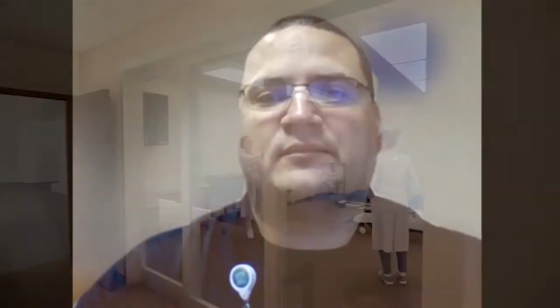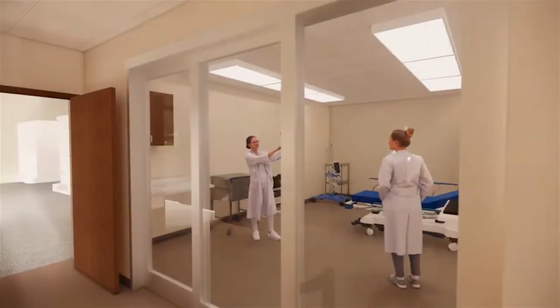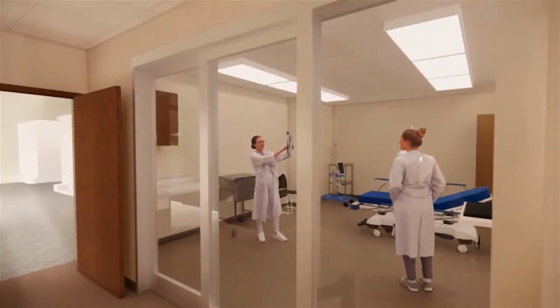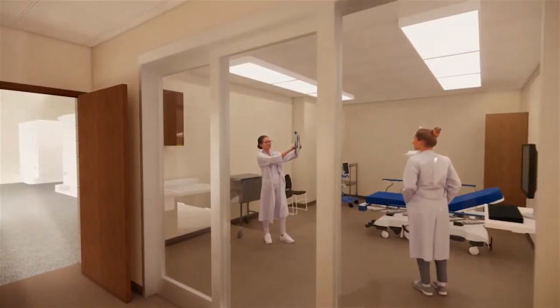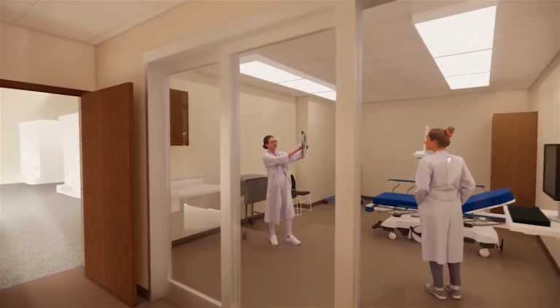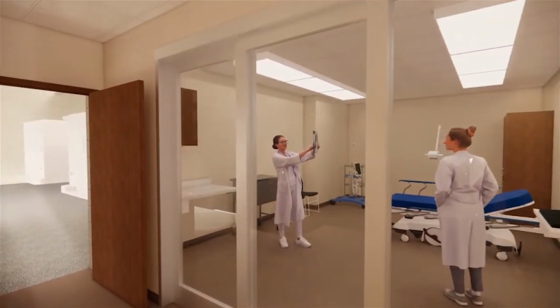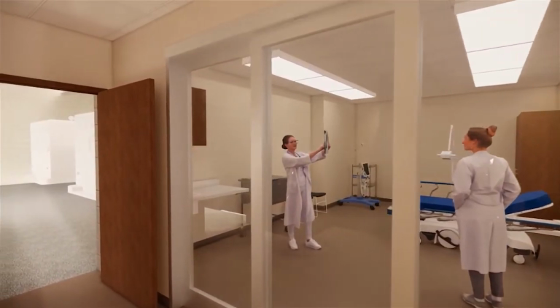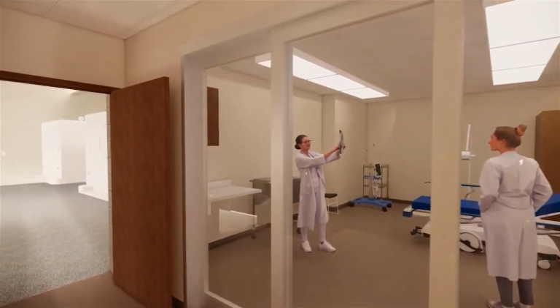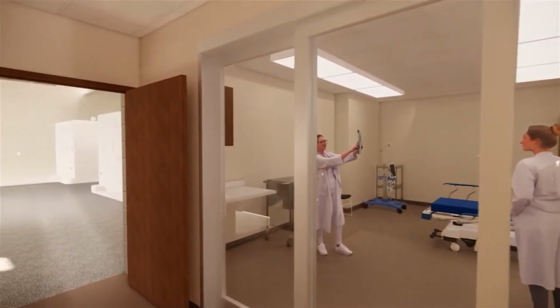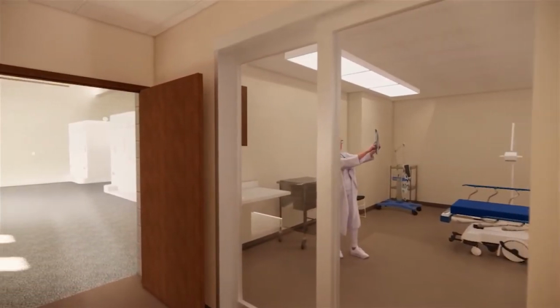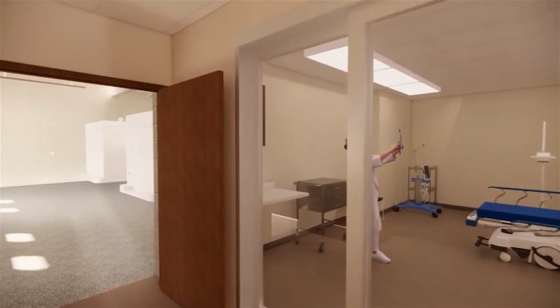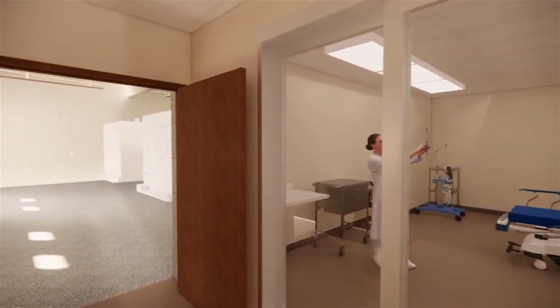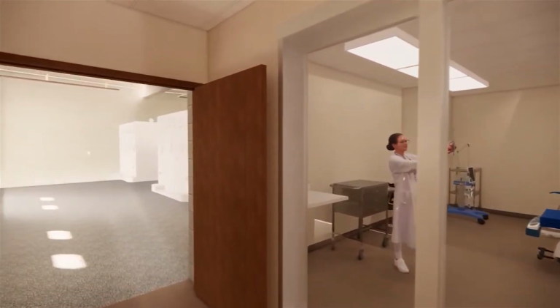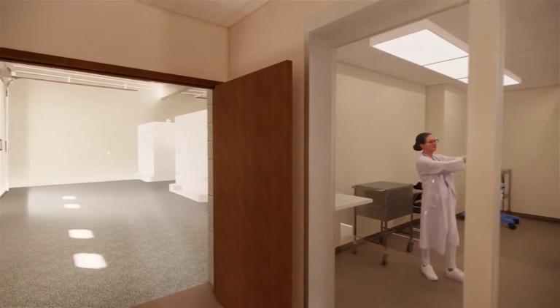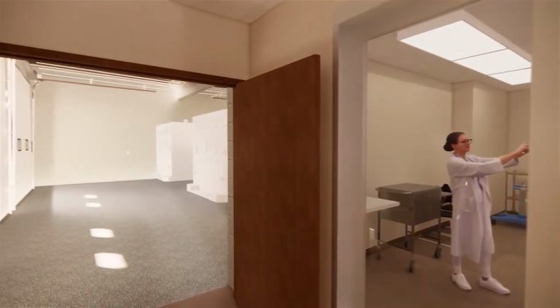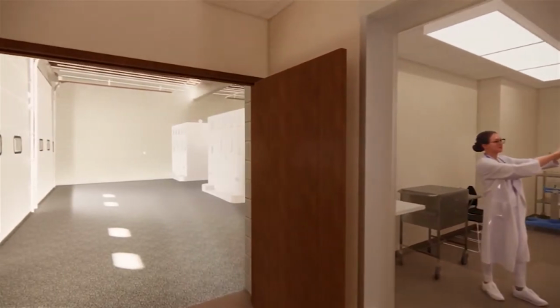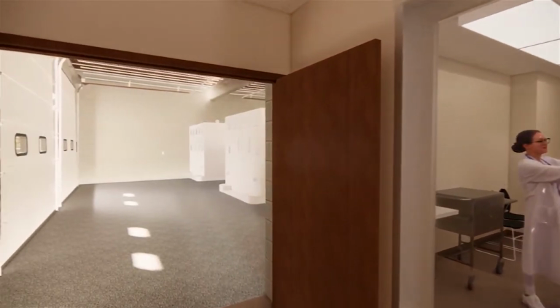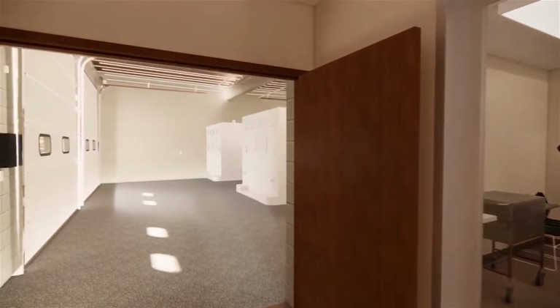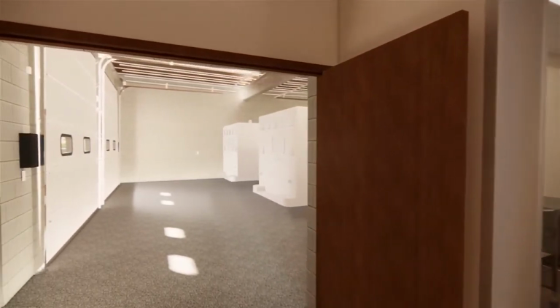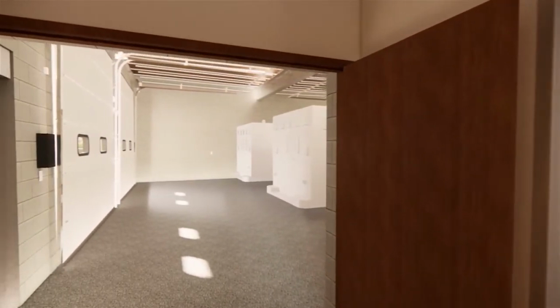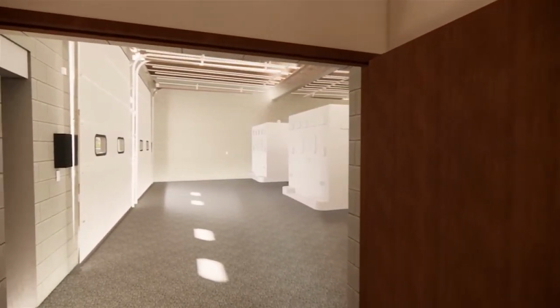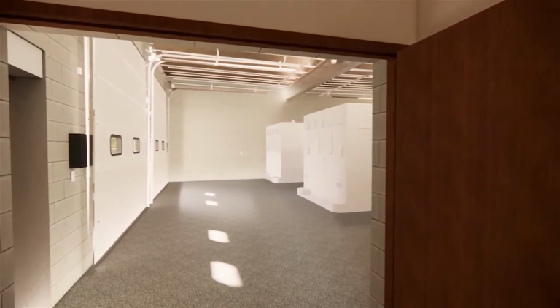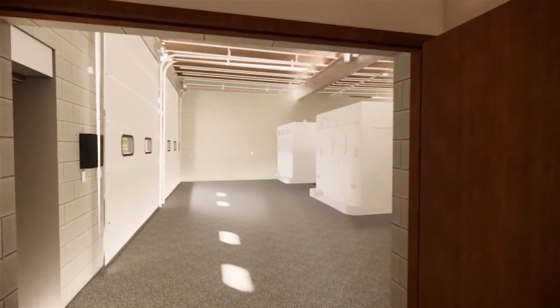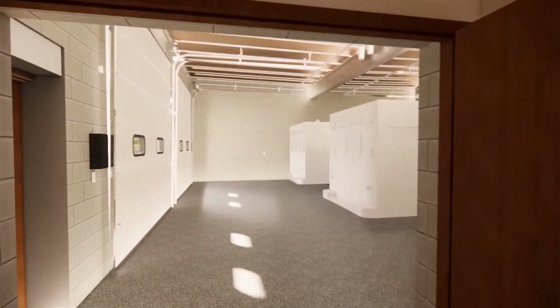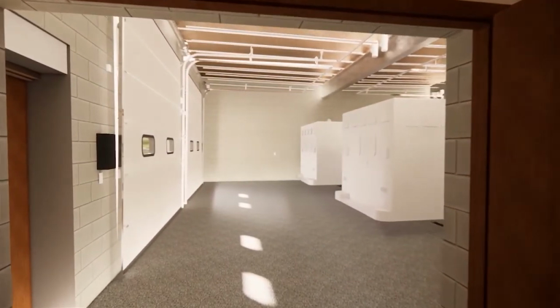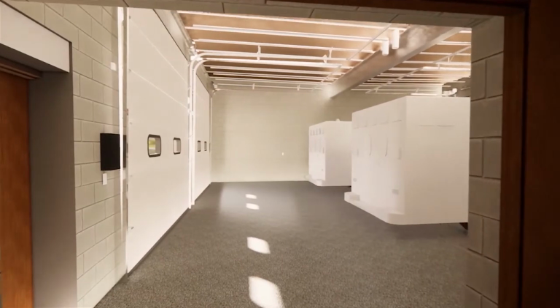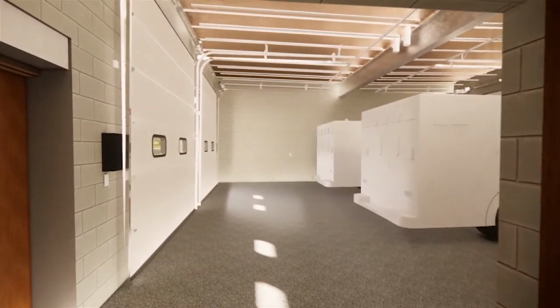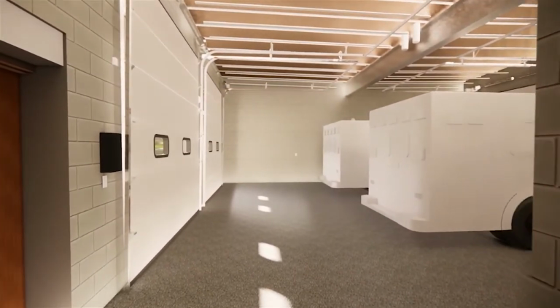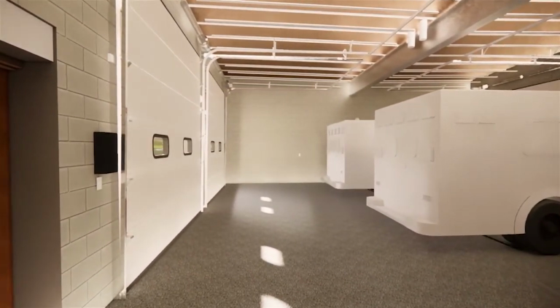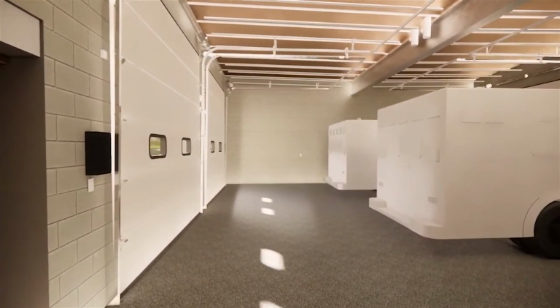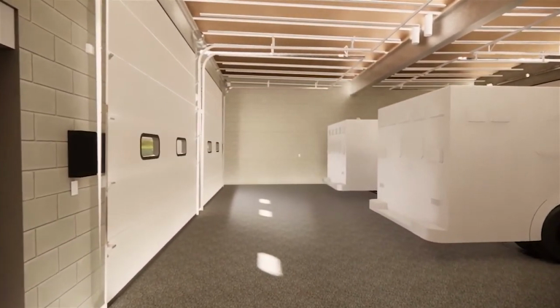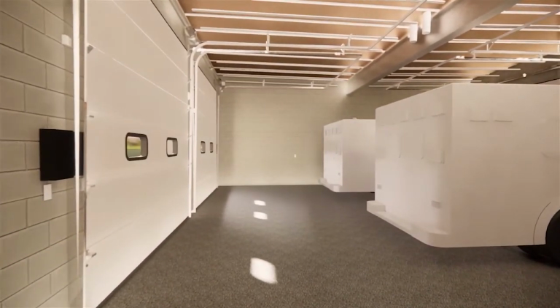The new ambulance garage will not only provide us more garage space, but also give us a bigger garage so that we can park our trucks inside instead of leaving them outside. The ambulance garage also represents to us the commitment that Union Point has locally to our ambulance service.